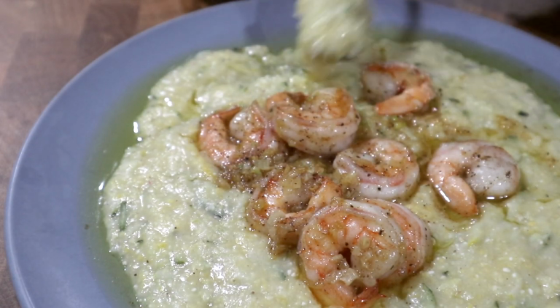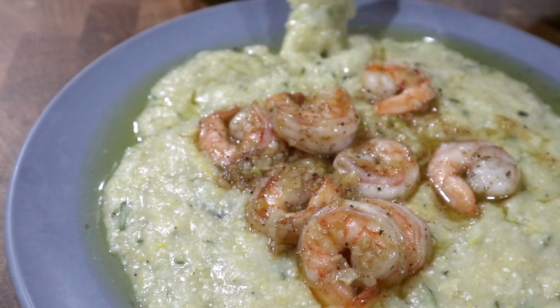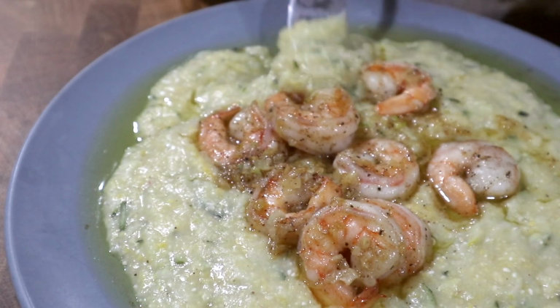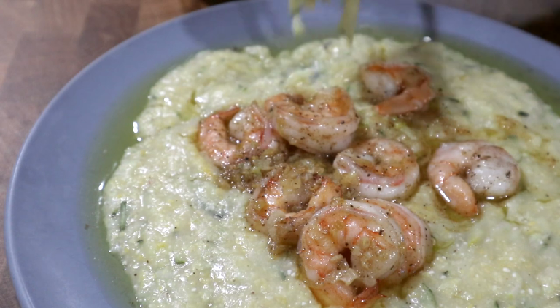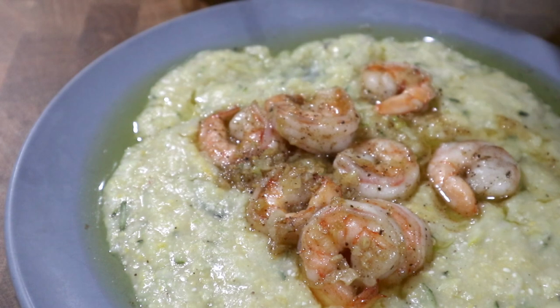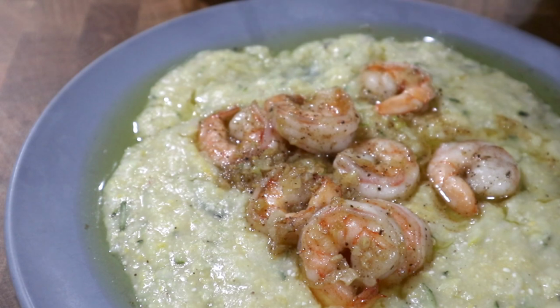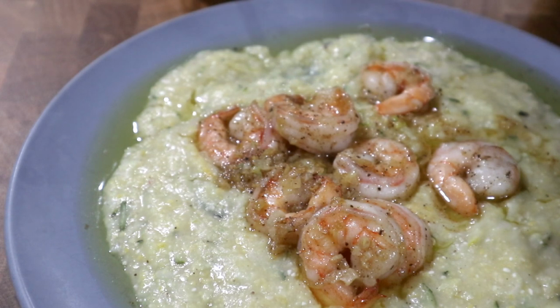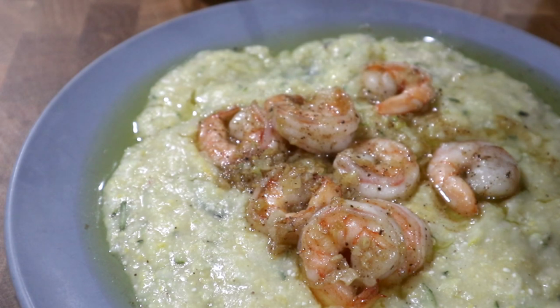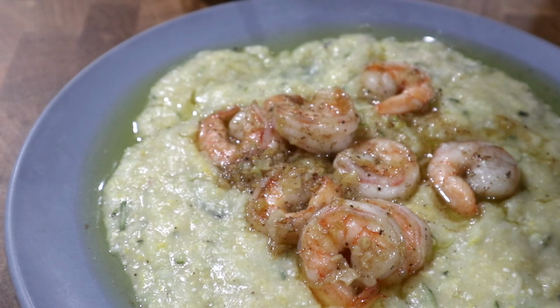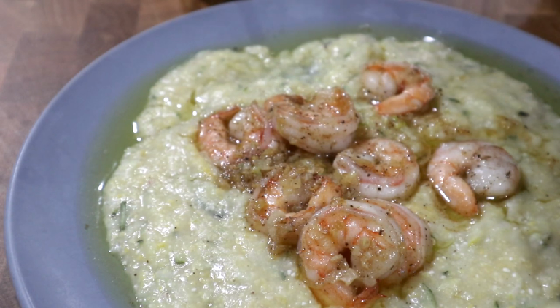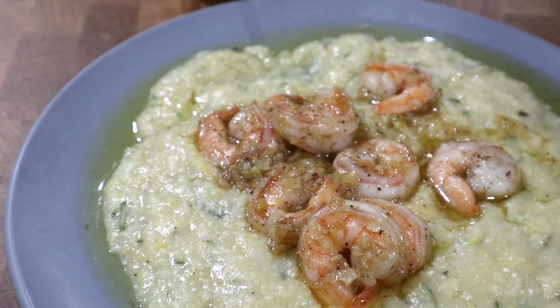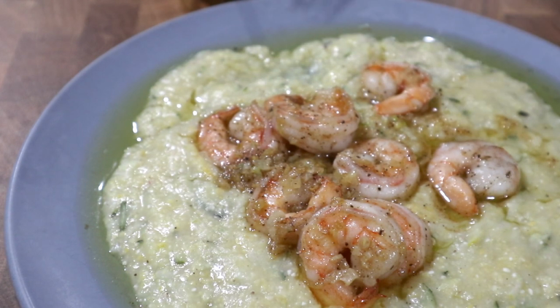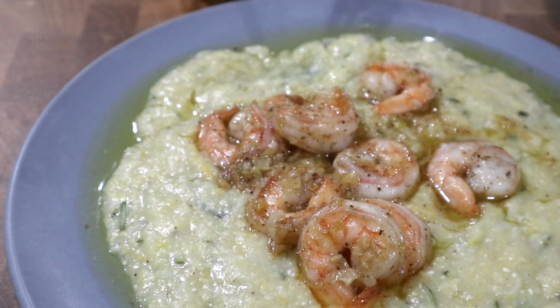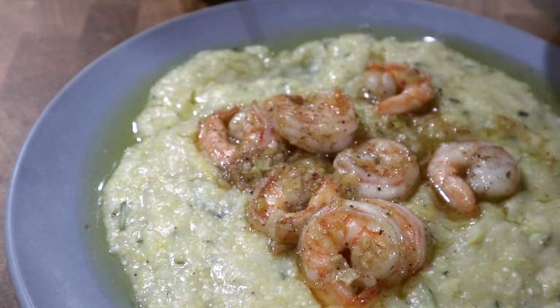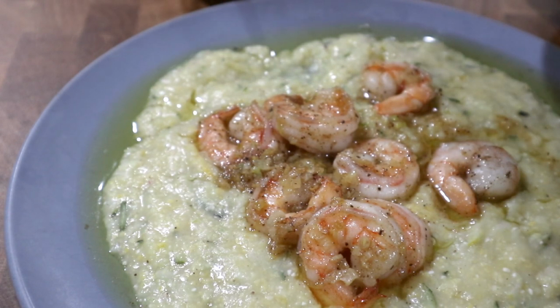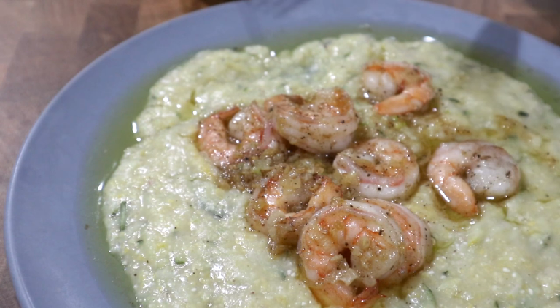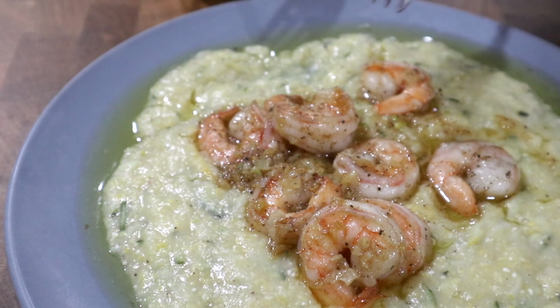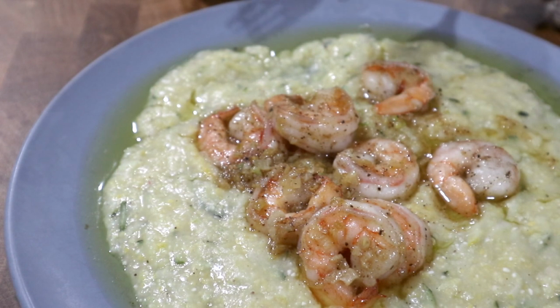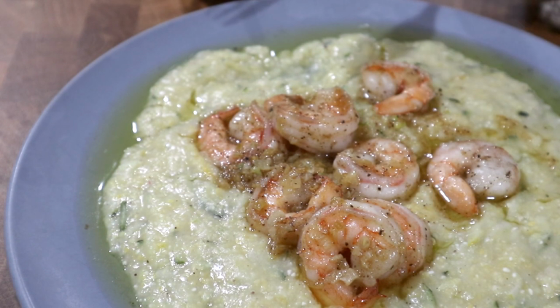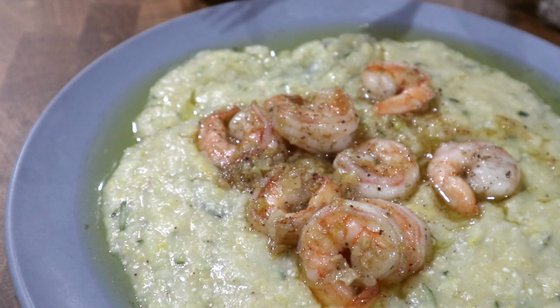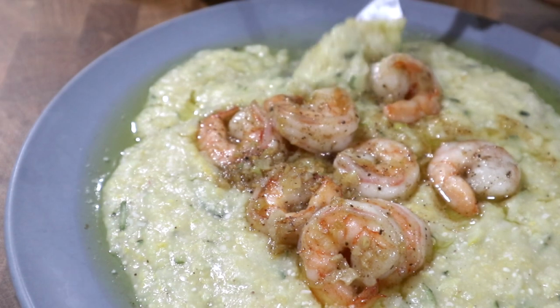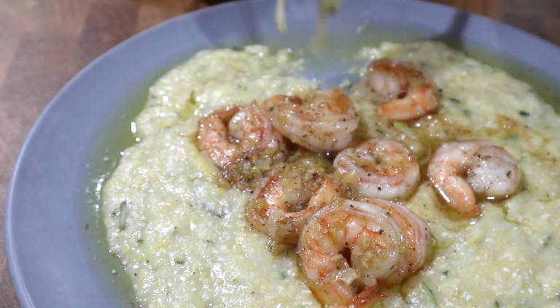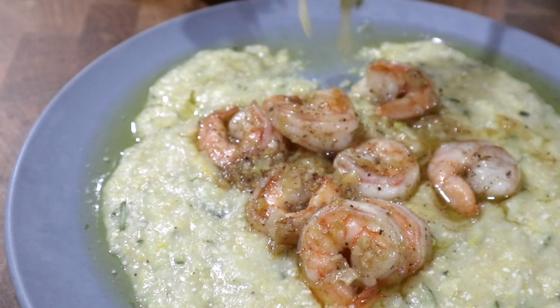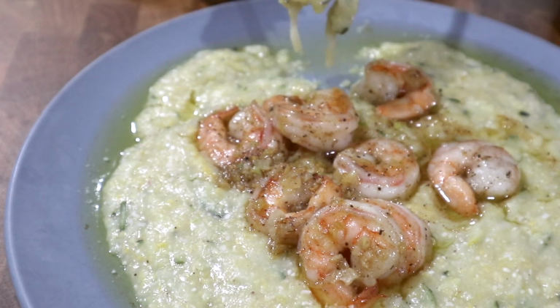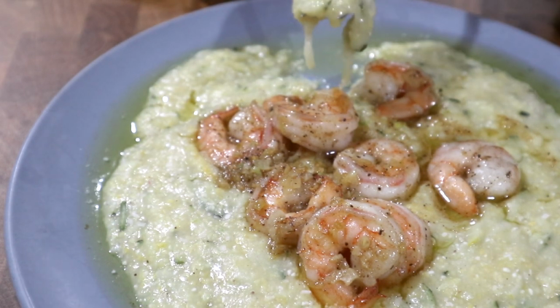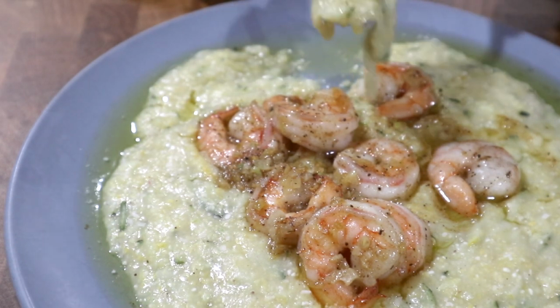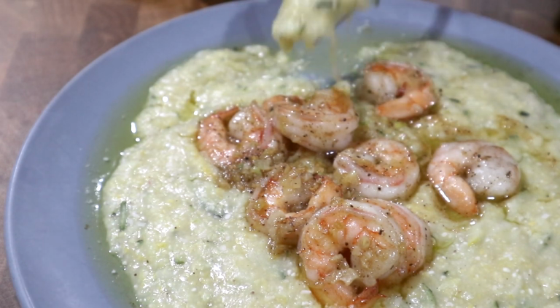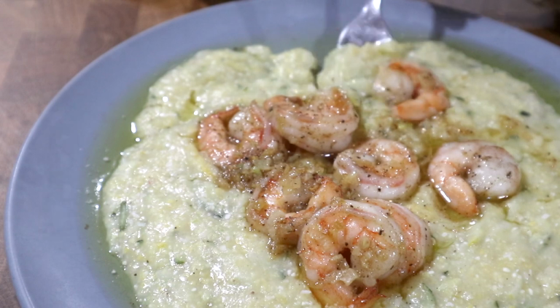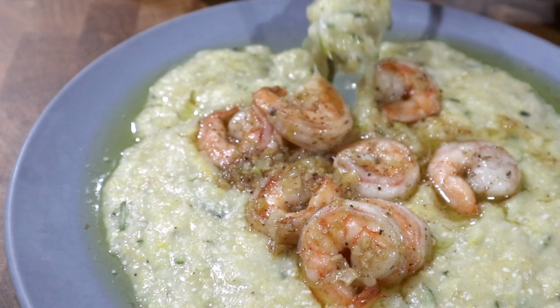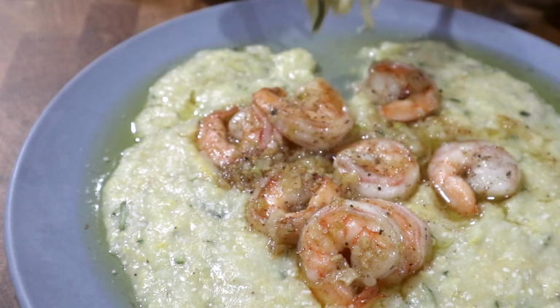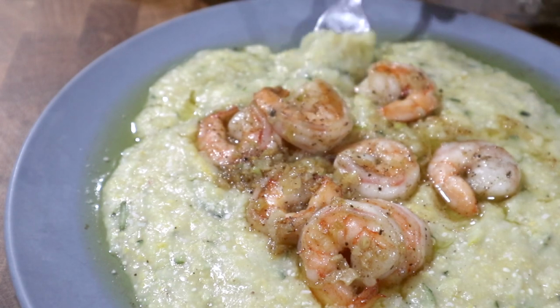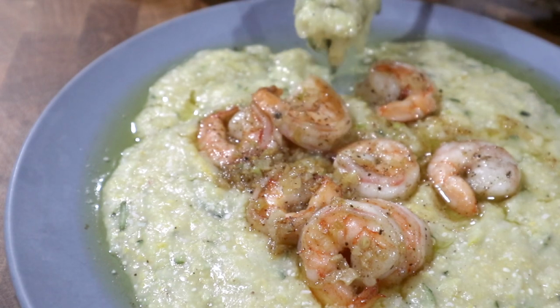When I first decided to make this meal, I was not even thinking of shrimp and grits — I just thought that a zucchini polenta with shrimp sounded really good. But I realized it's really close to the classic southern meal, so I guess it makes sense that these ingredients go so well together.